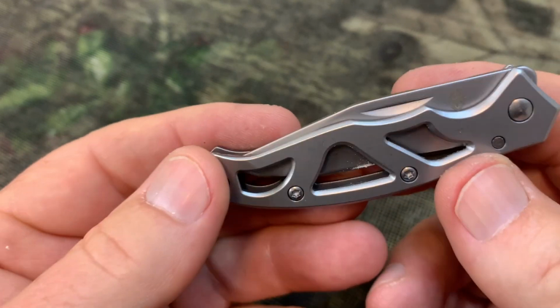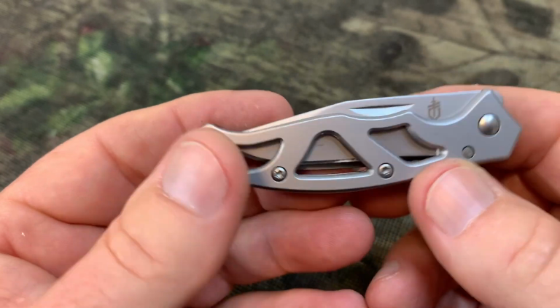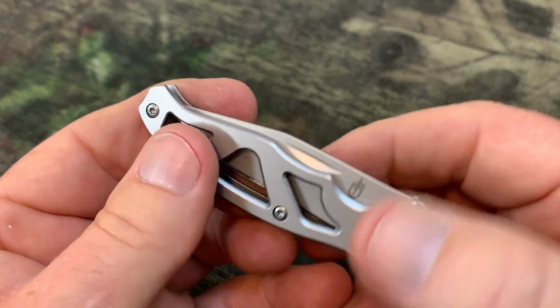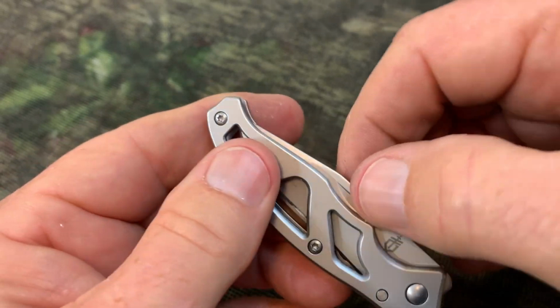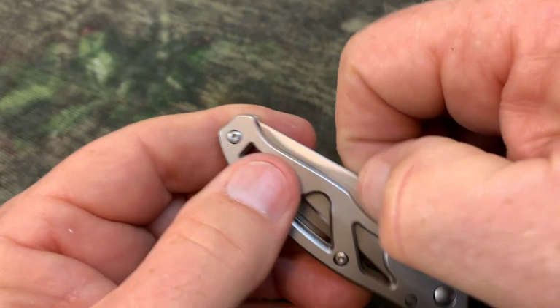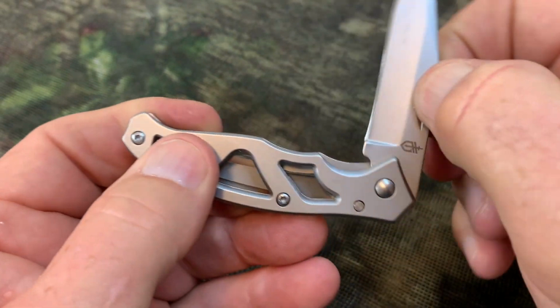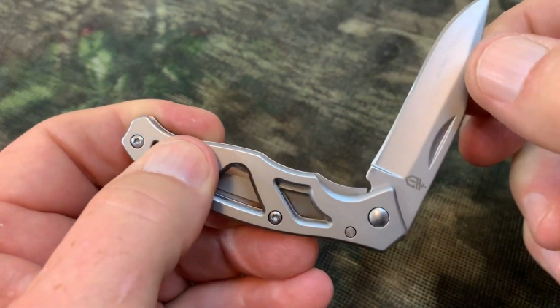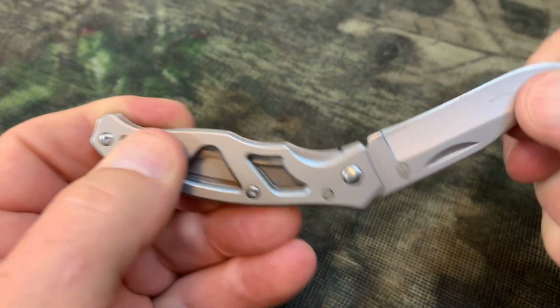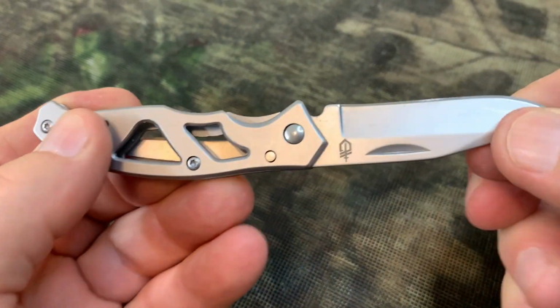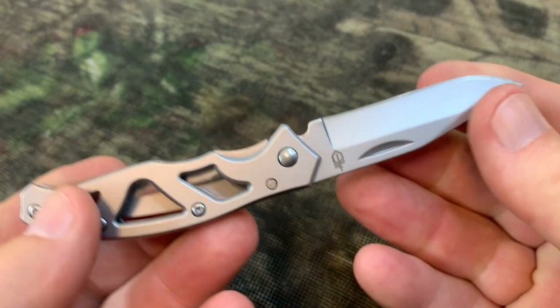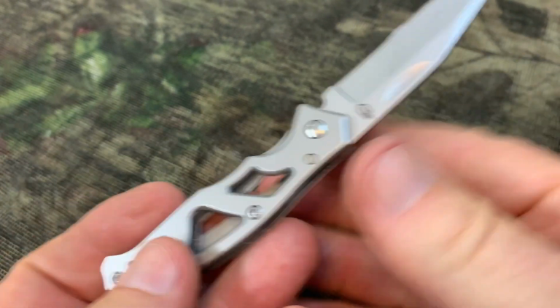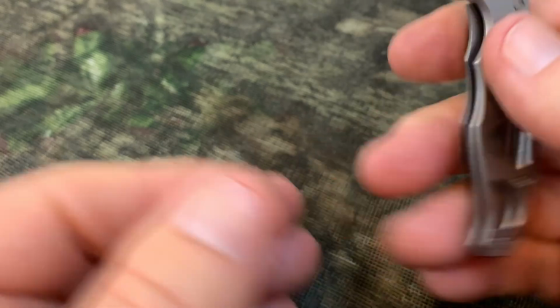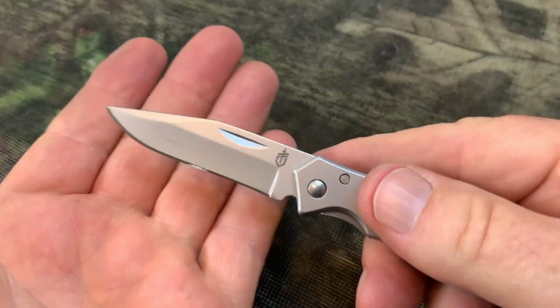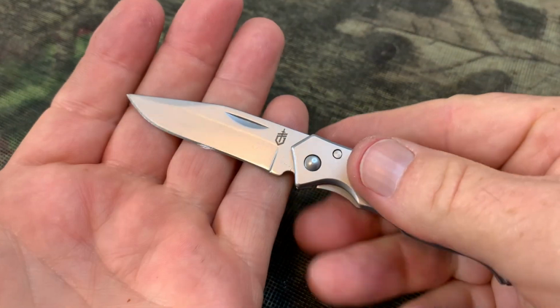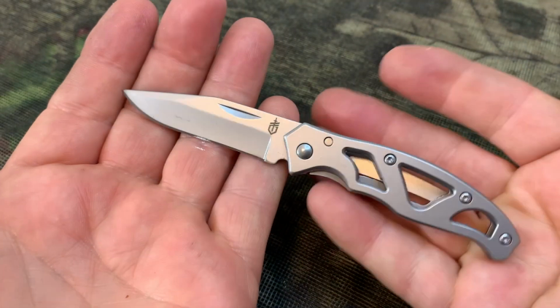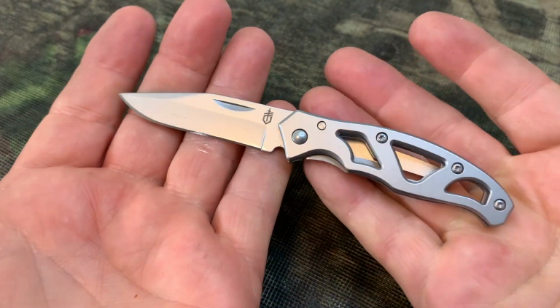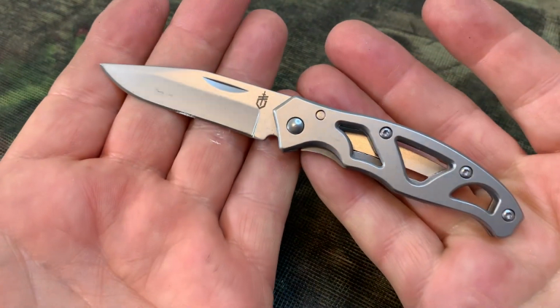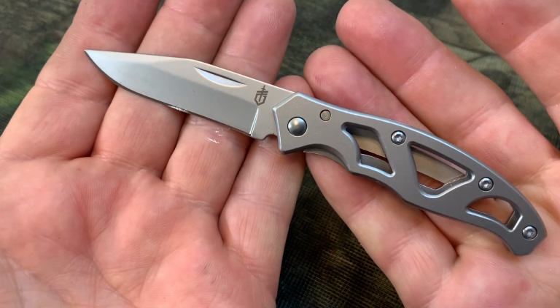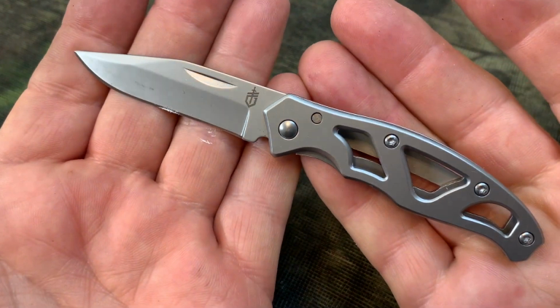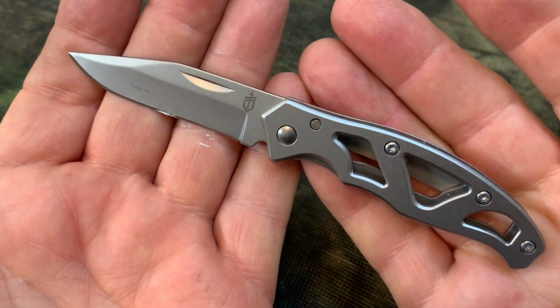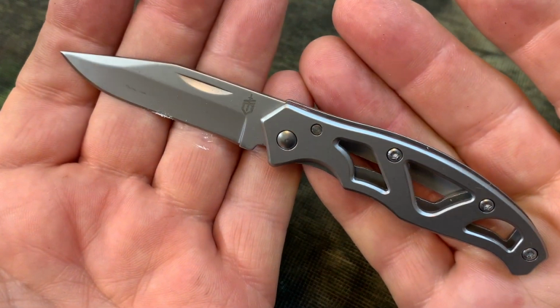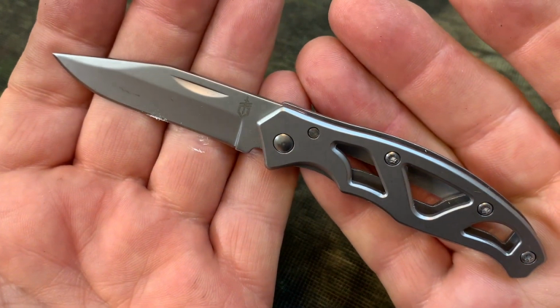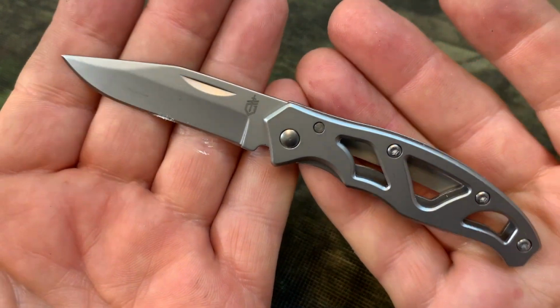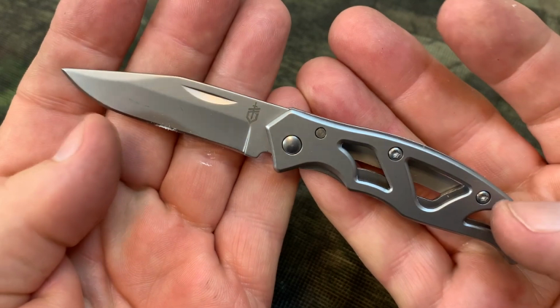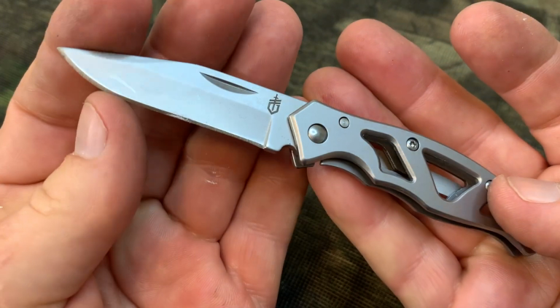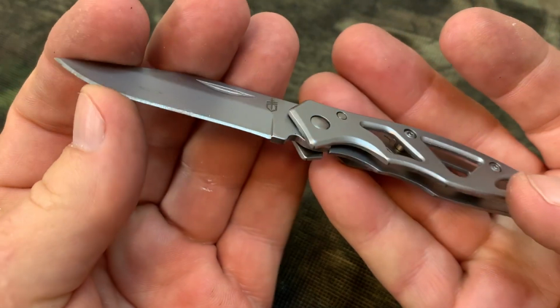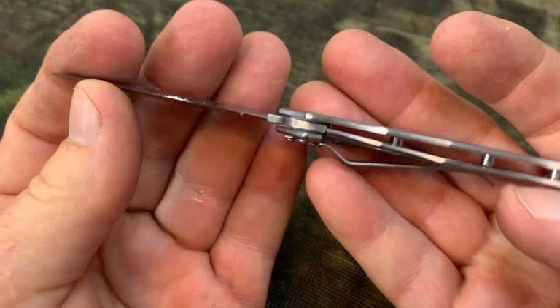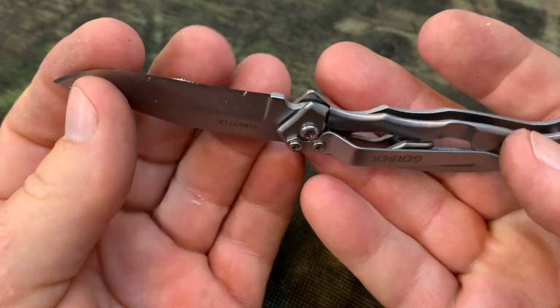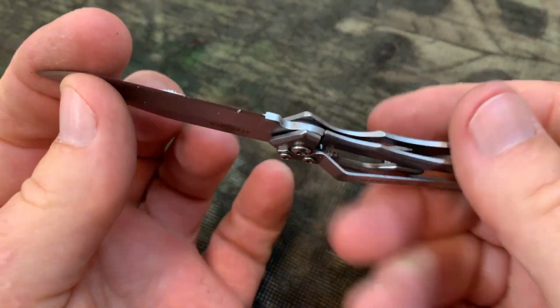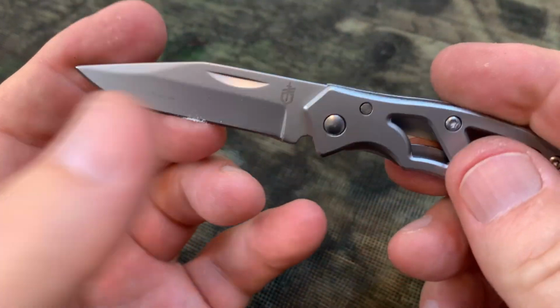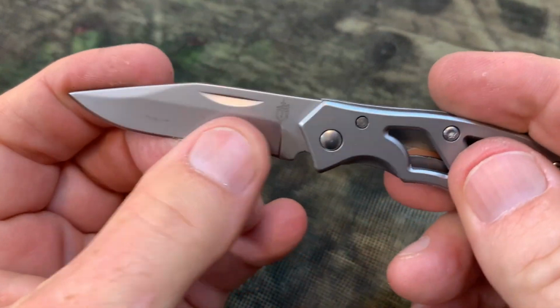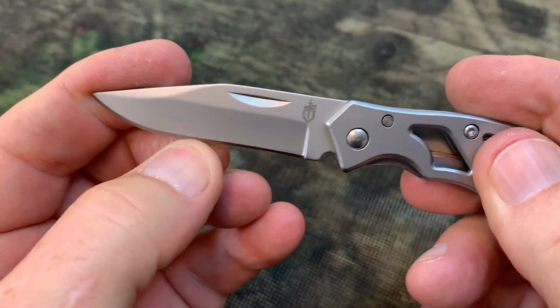Blade length: 2.2 inches. Overall length: 5.25 inches. And weight: 1.6 ounces. And of course, this knife is made from stainless steel.